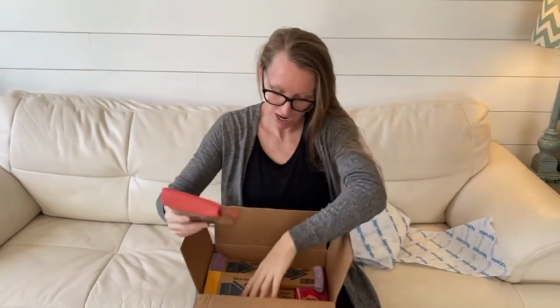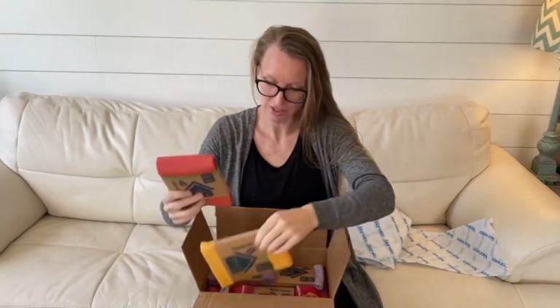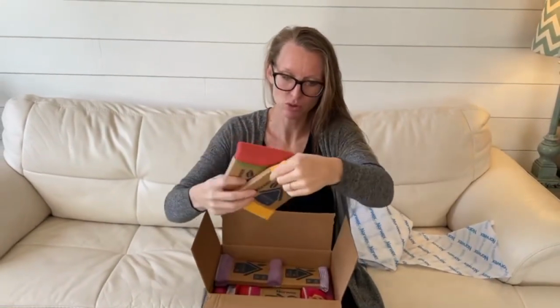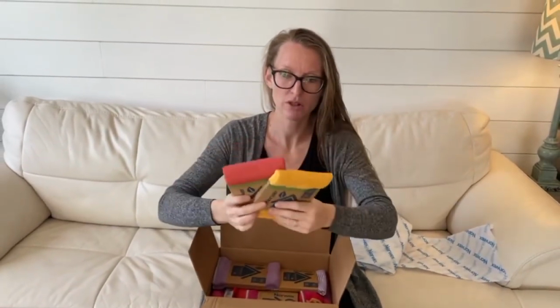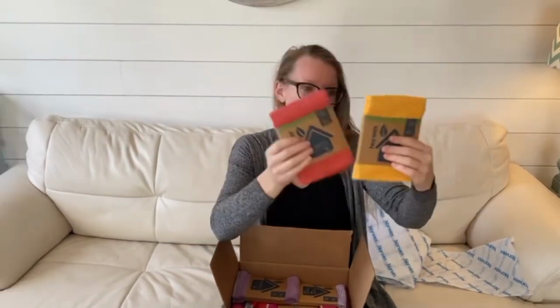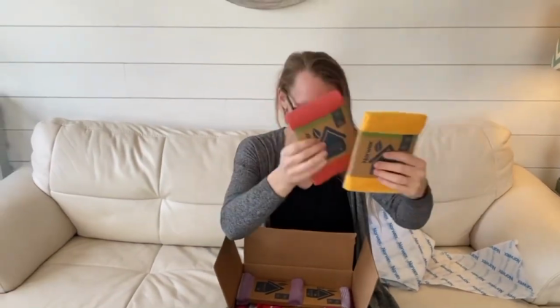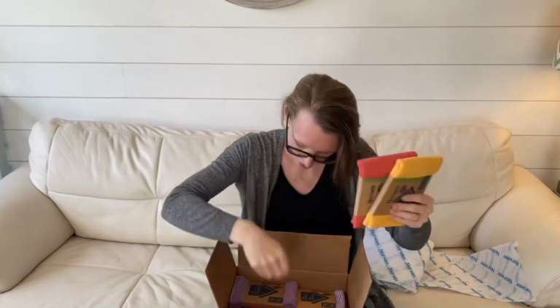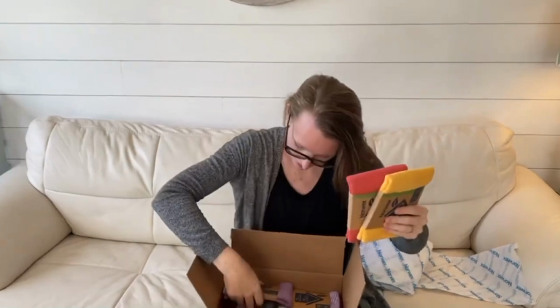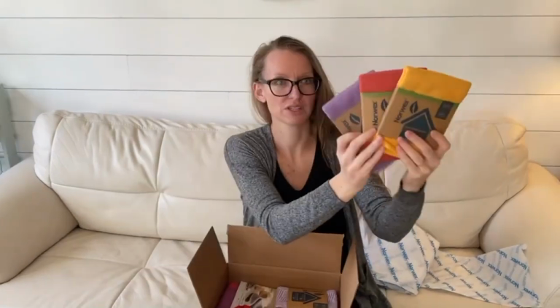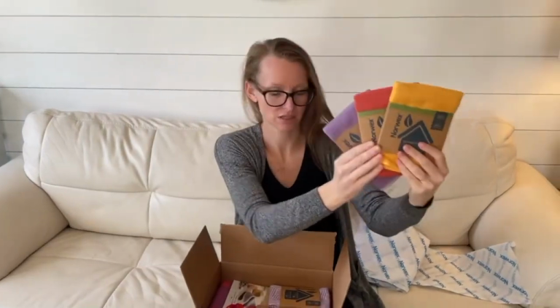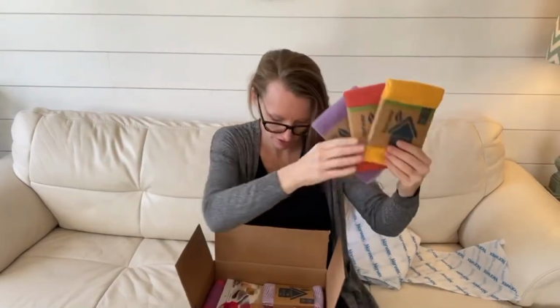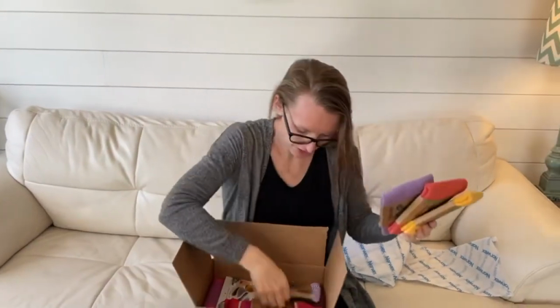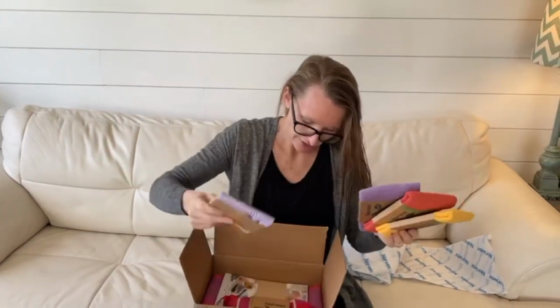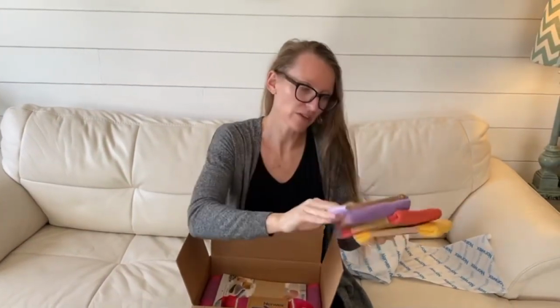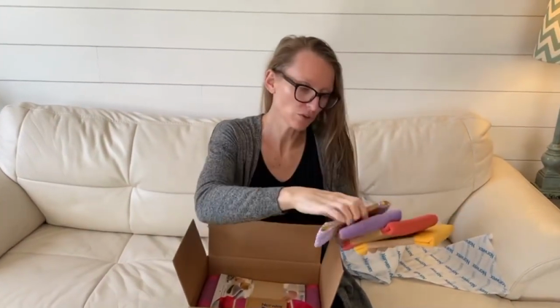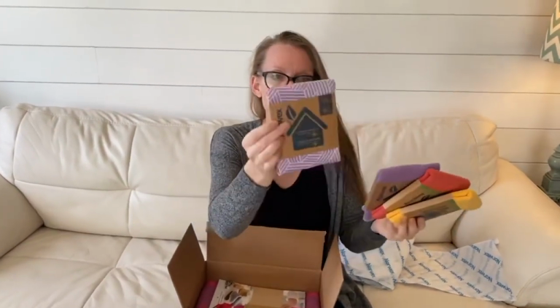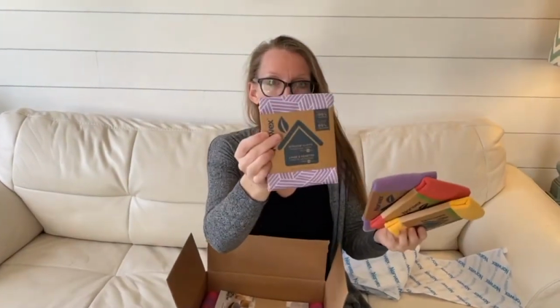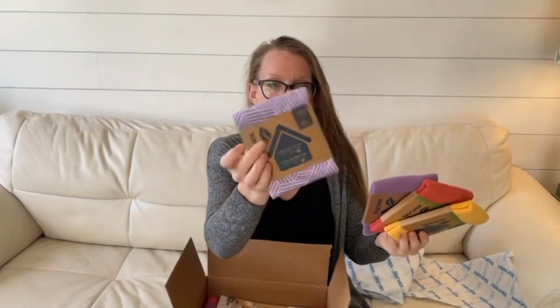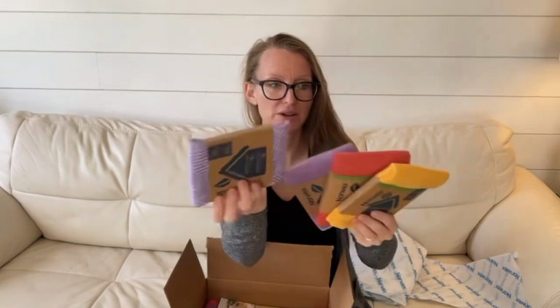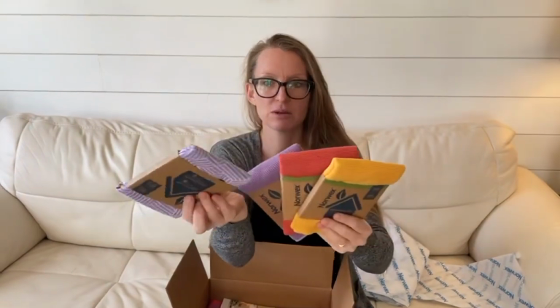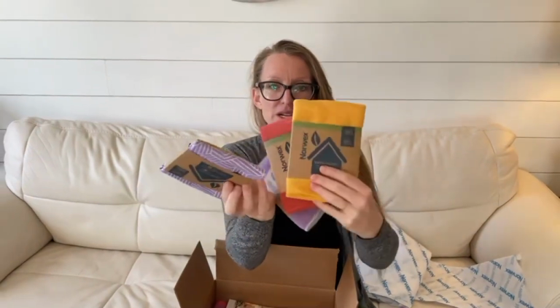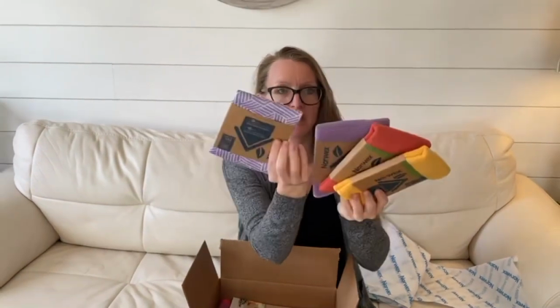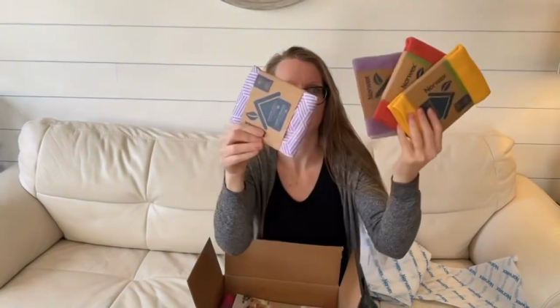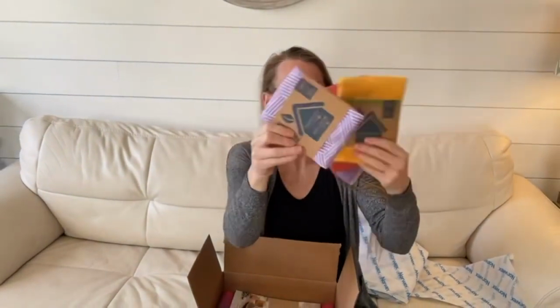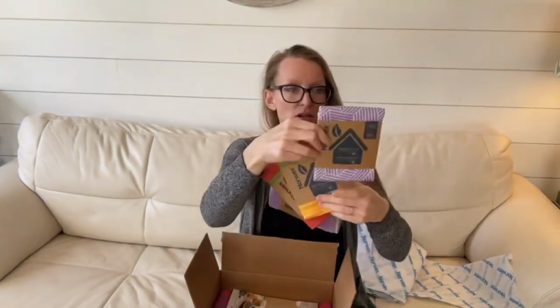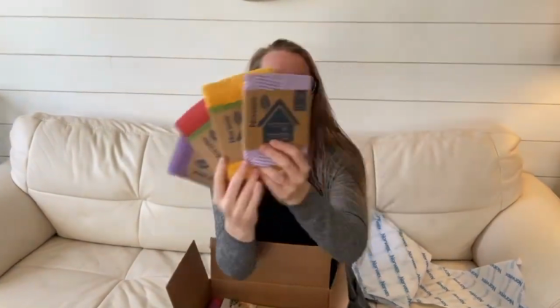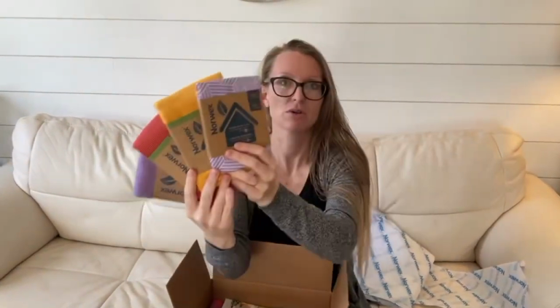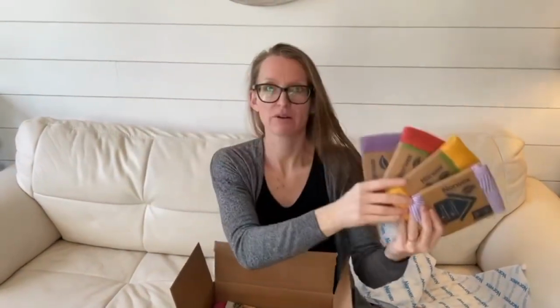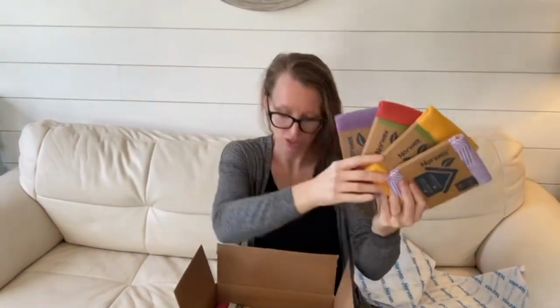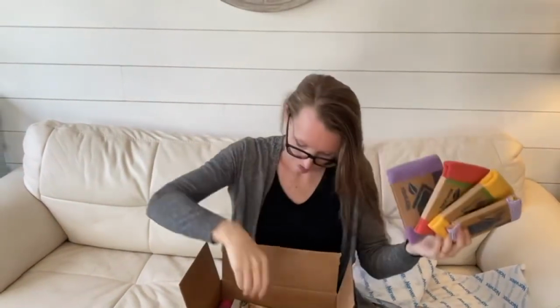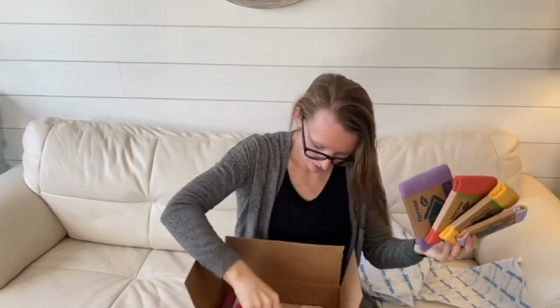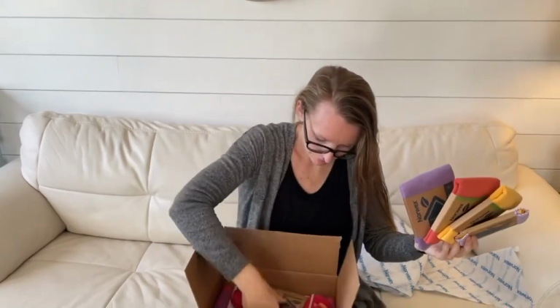You have some new color Norwex enviro cloths — these lovely colors — and then you have a new window cloth pattern that's going to match either one of these as well. So there you go, the window cloth updated with new colors.